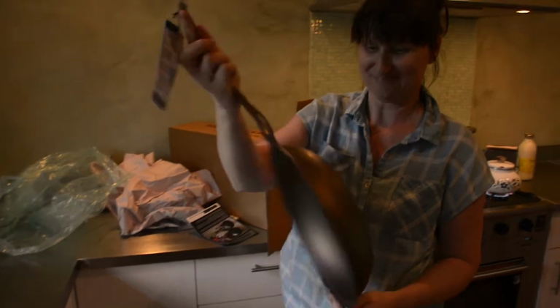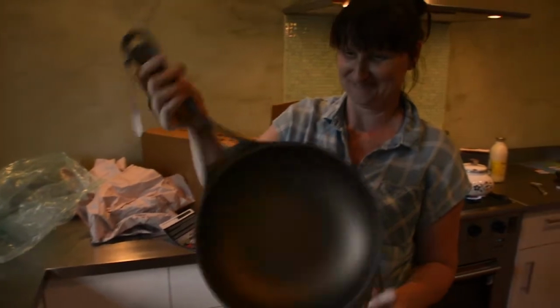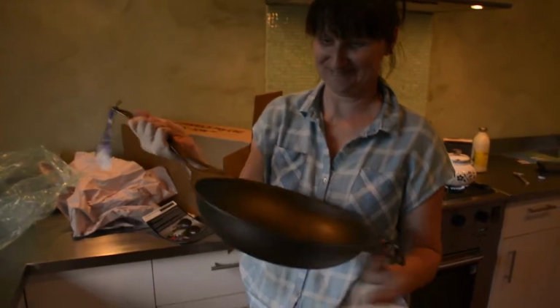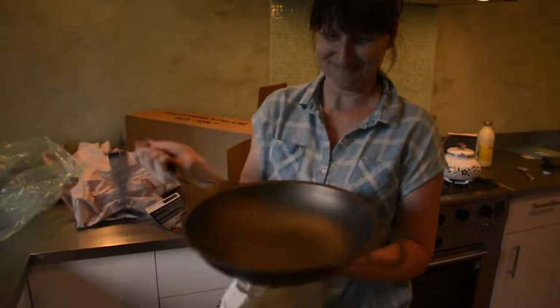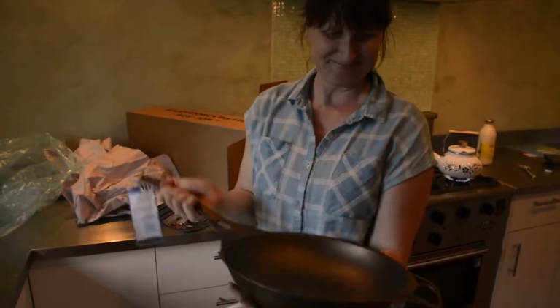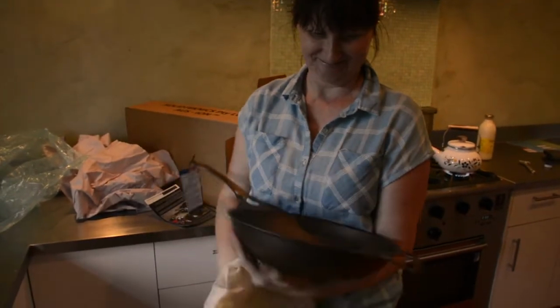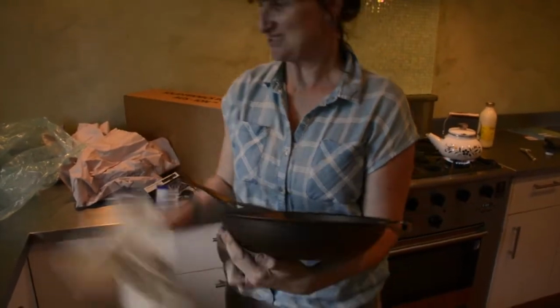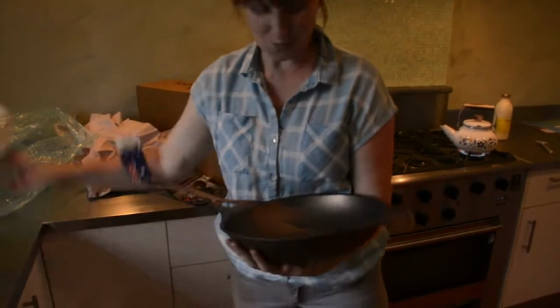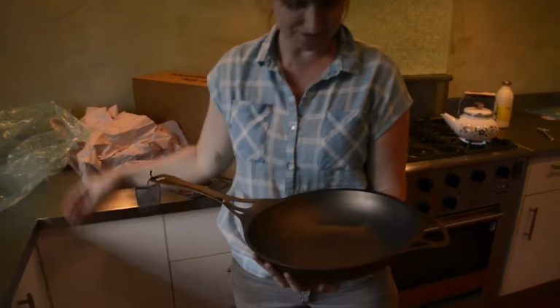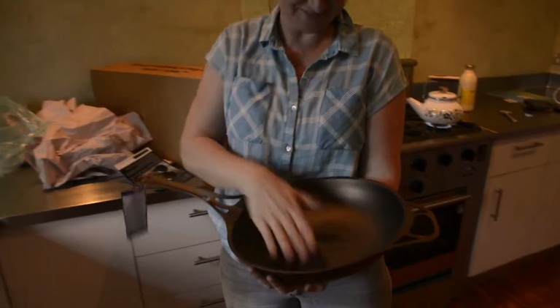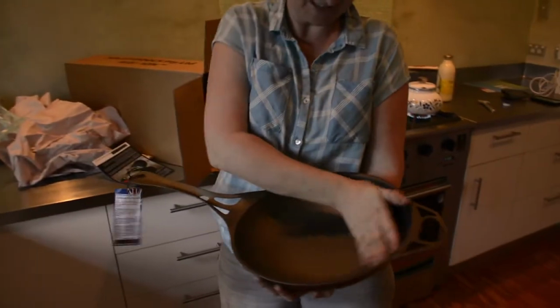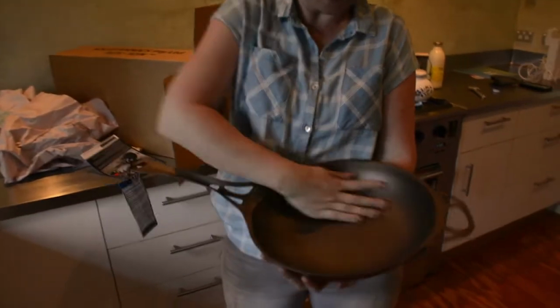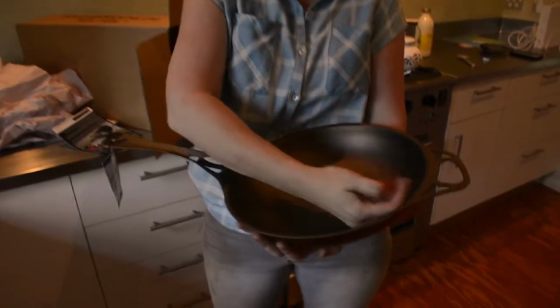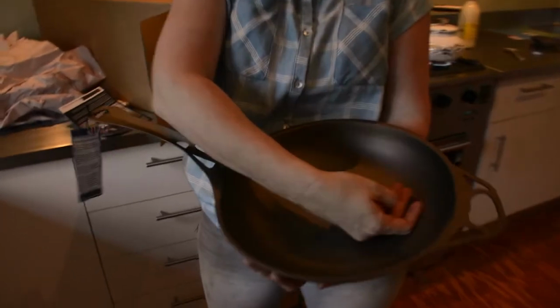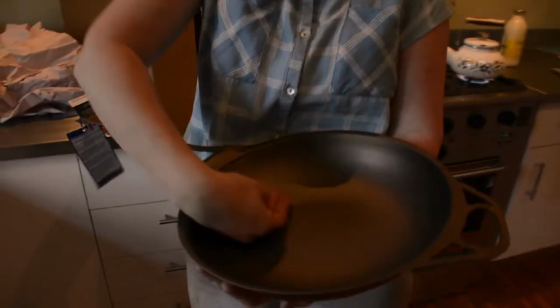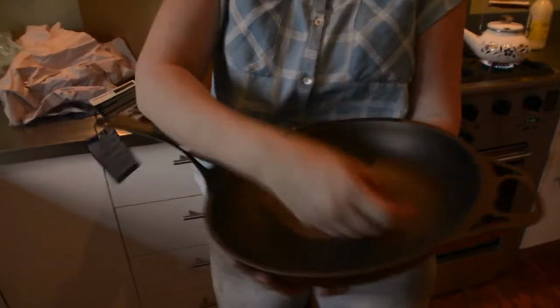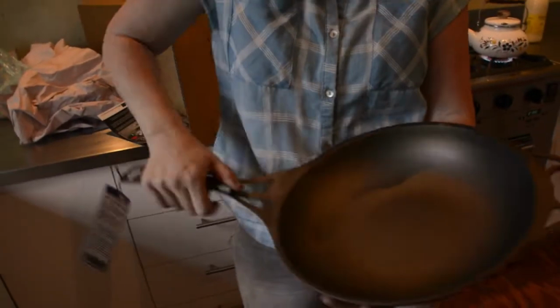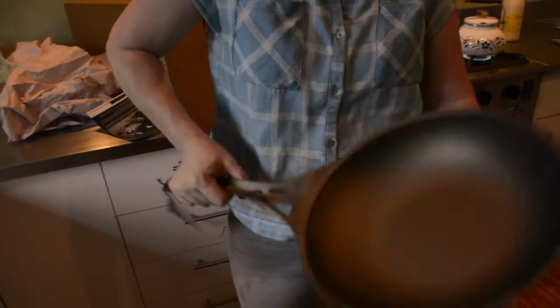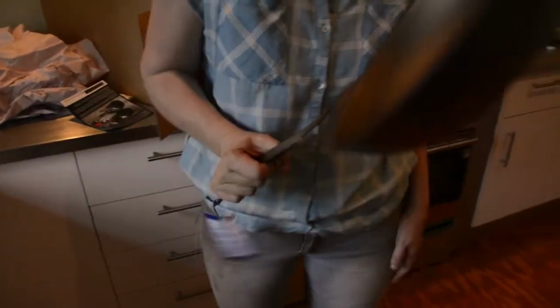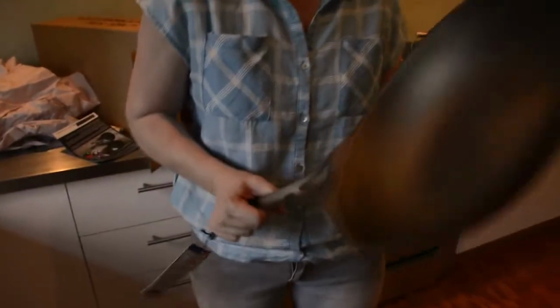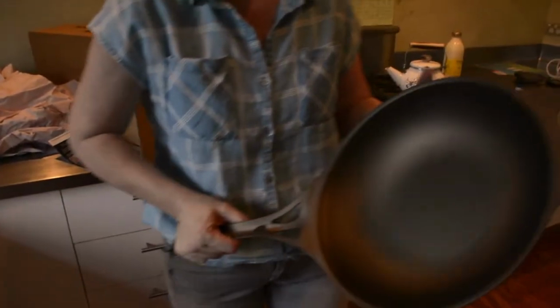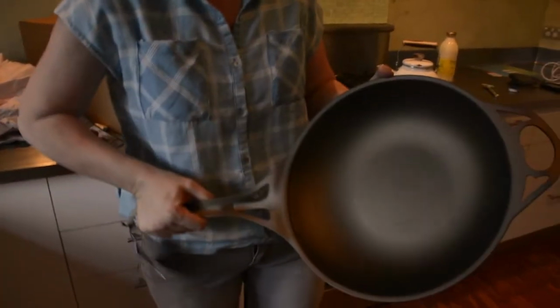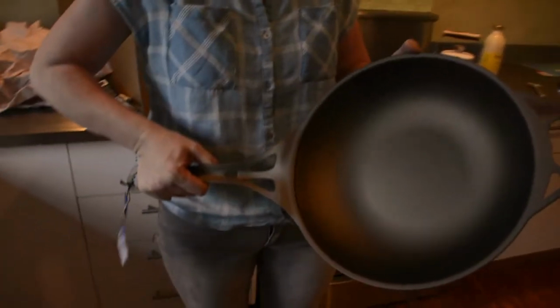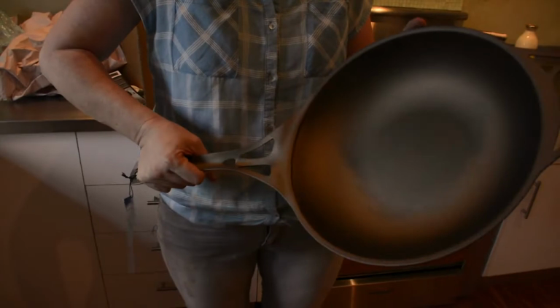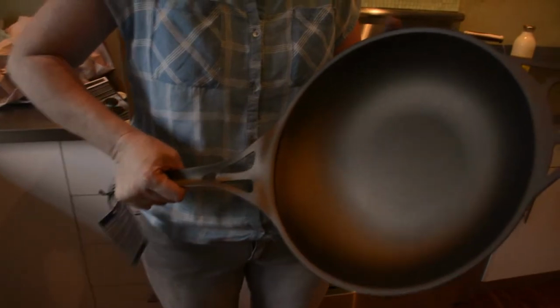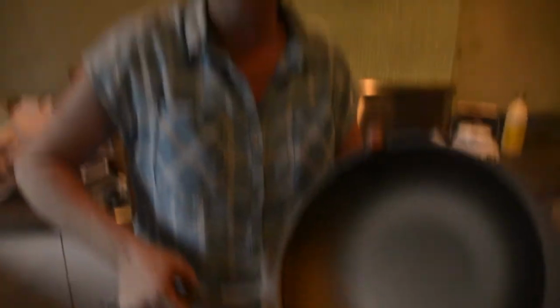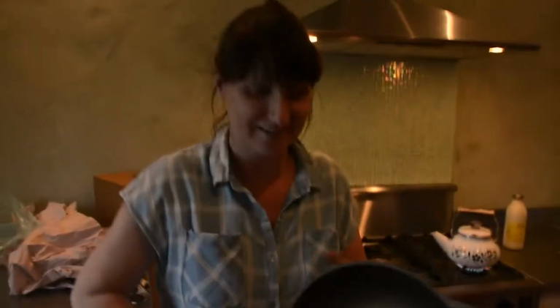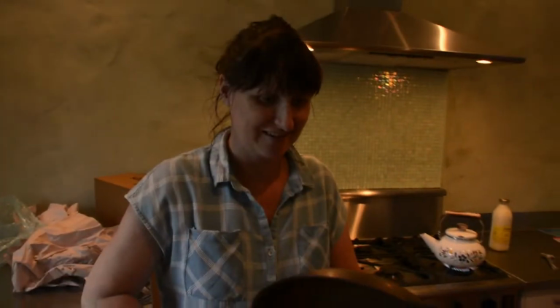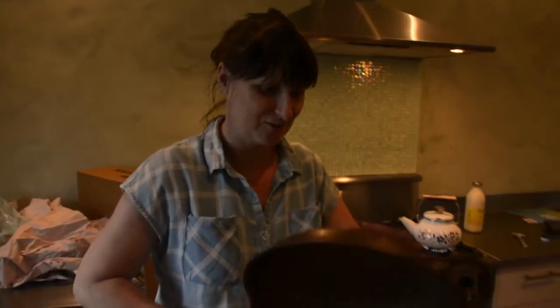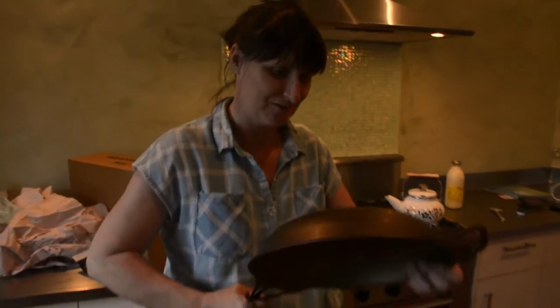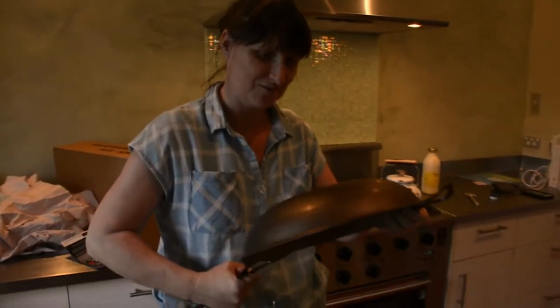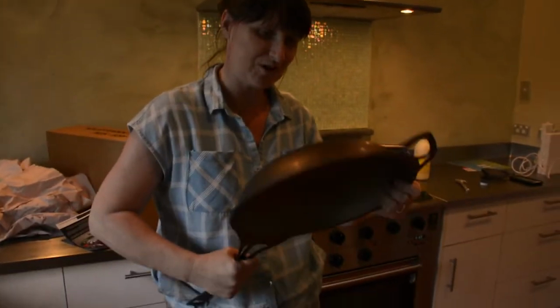Oh my God. It's a real cut though. Look at that curve. Hold it up to the light — angle it to the light. And this is cast iron? Wrought iron. Wrought iron.